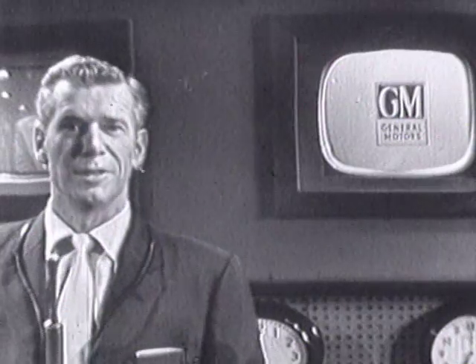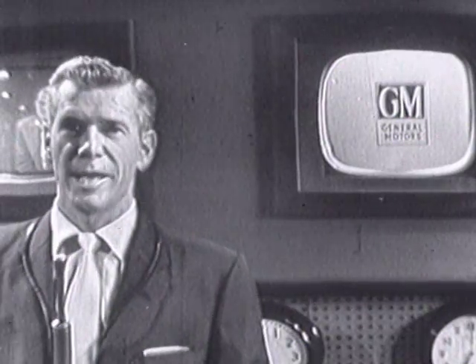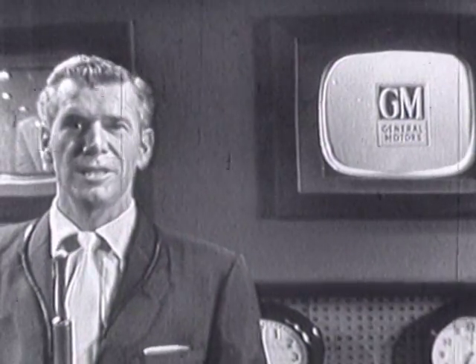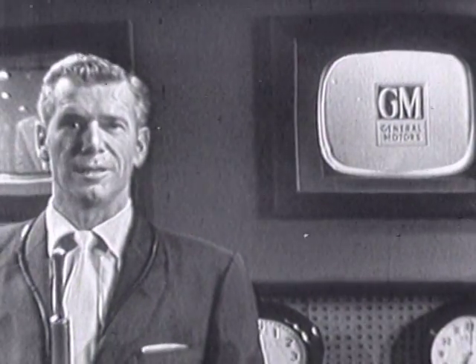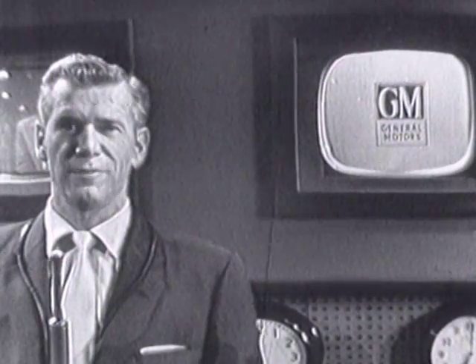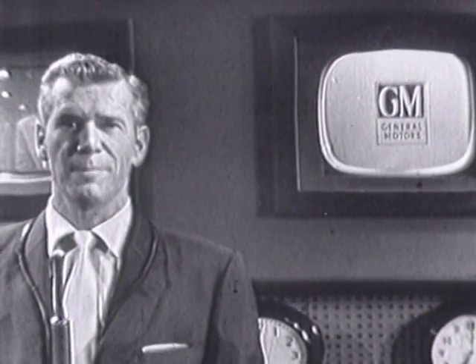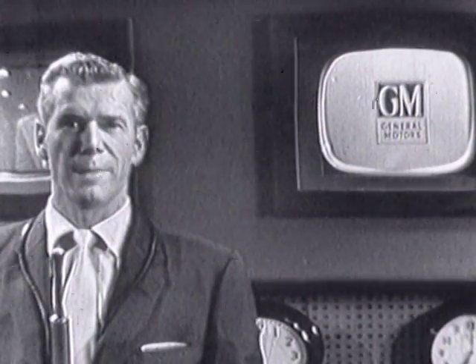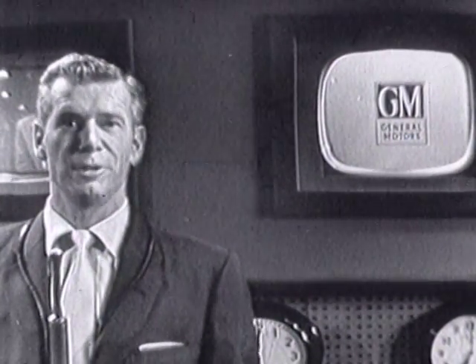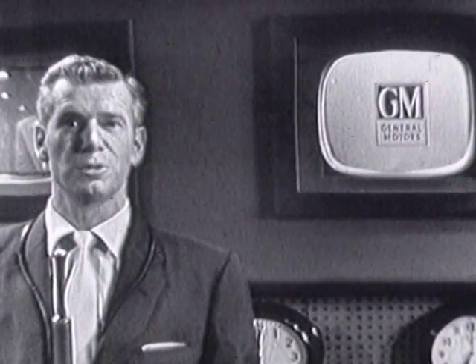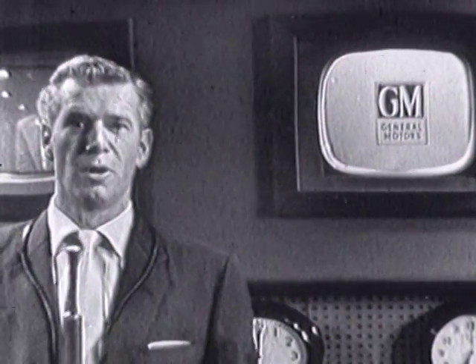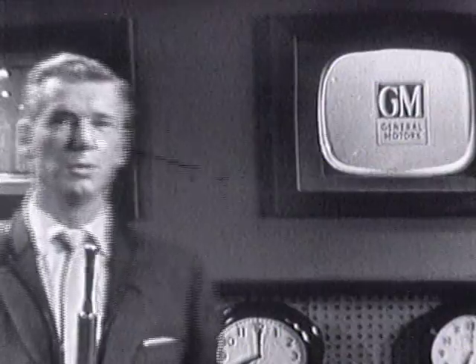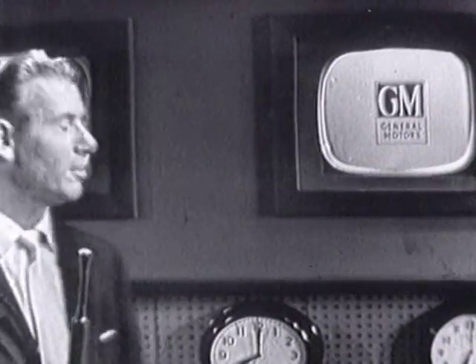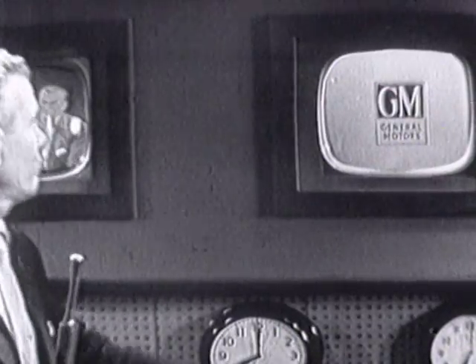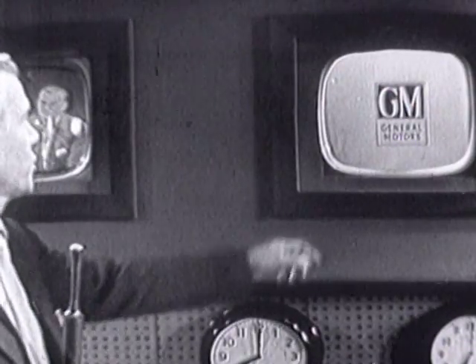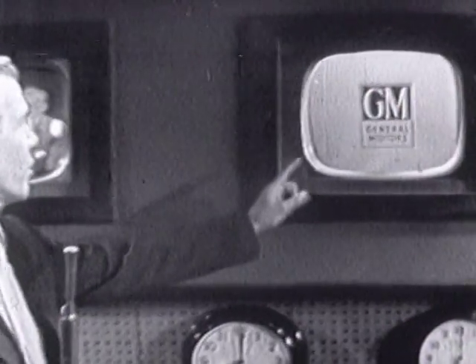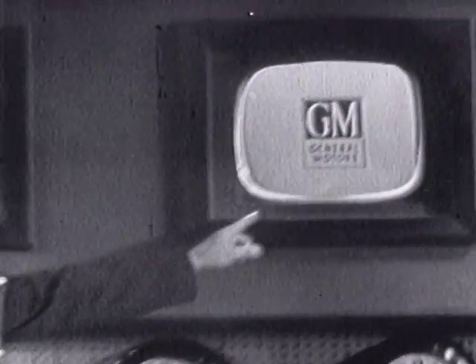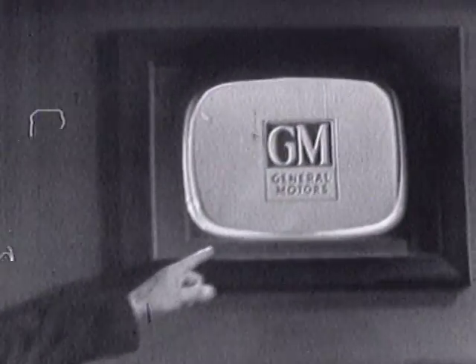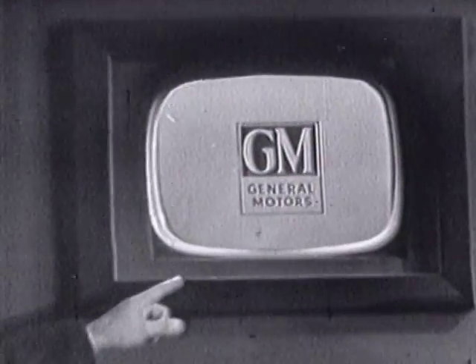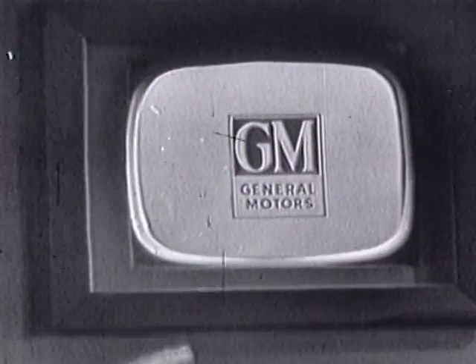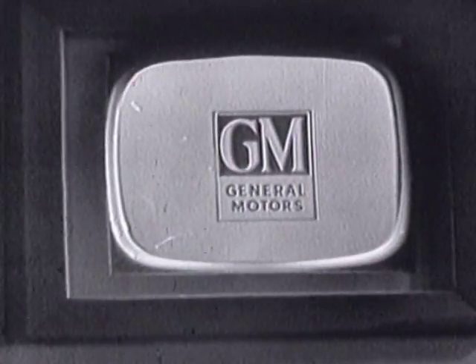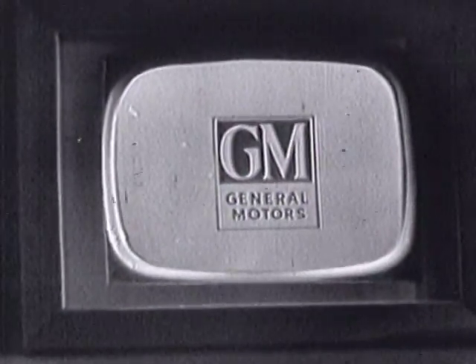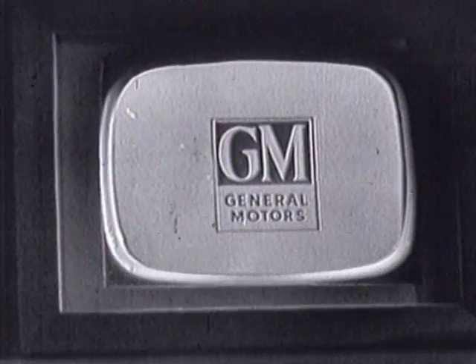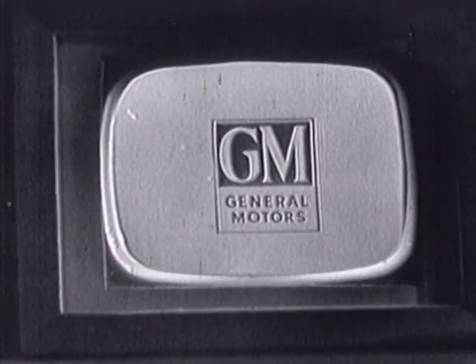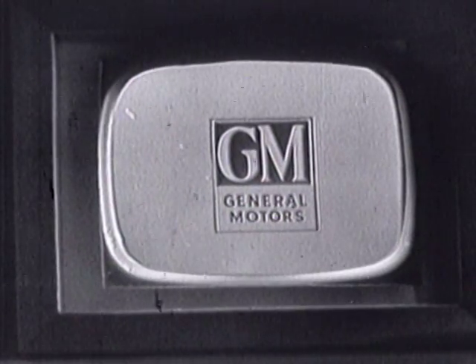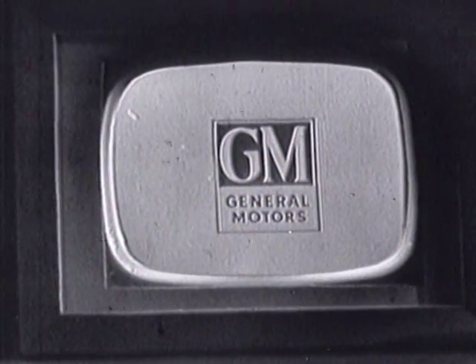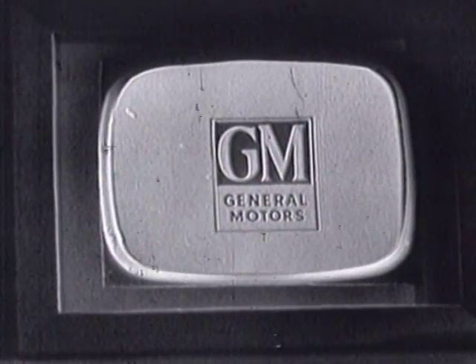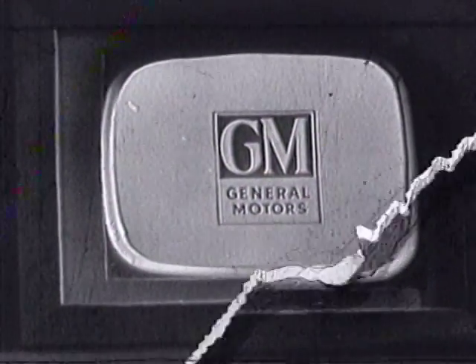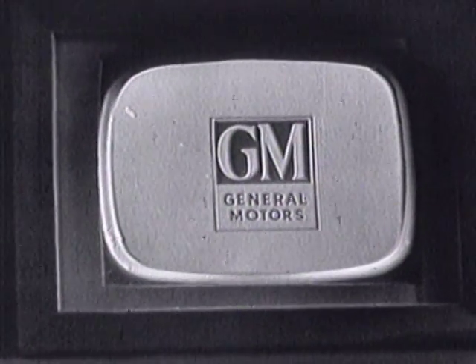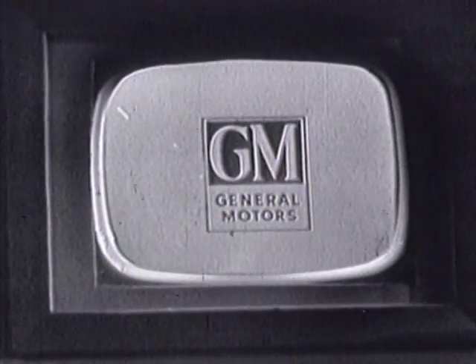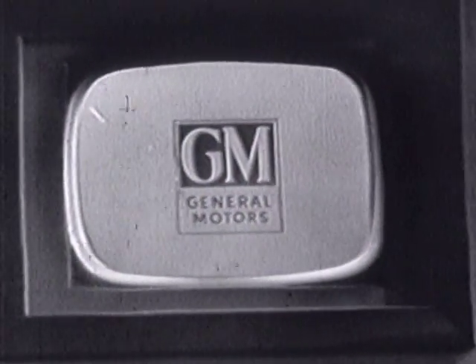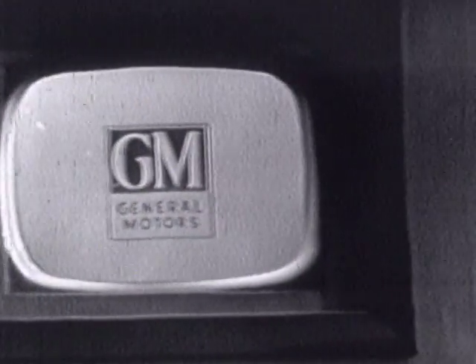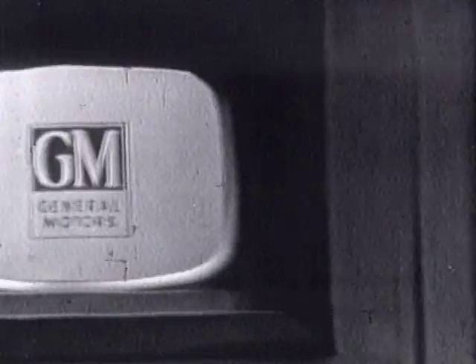Guide T3 Safety Aim headlamps will be featured on all new 1956 General Motors cars and trucks. And you can get T3s for your present car through any General Motors automobile dealer.